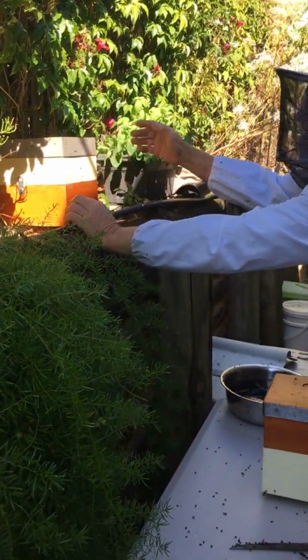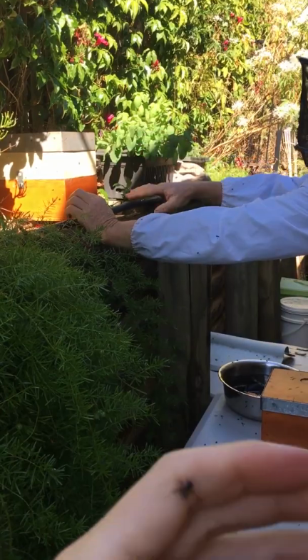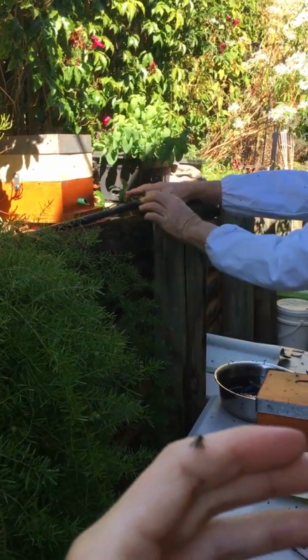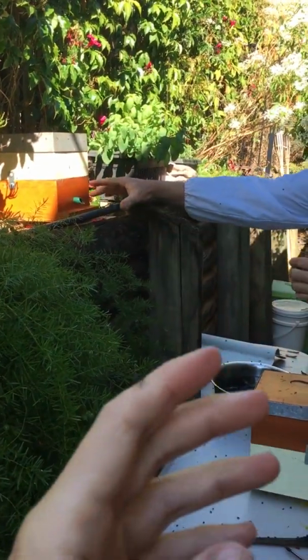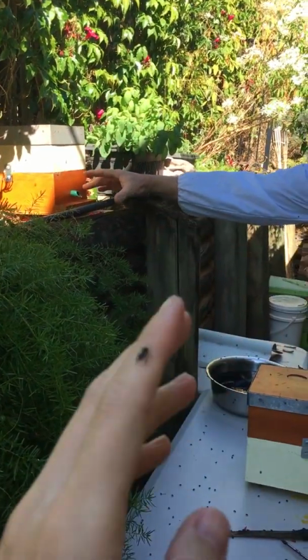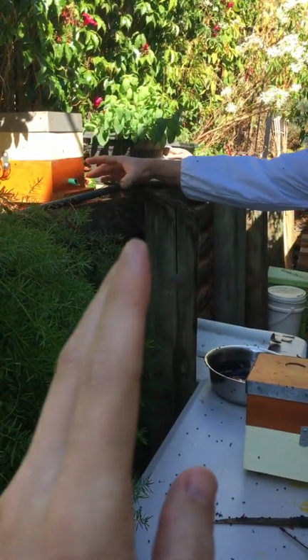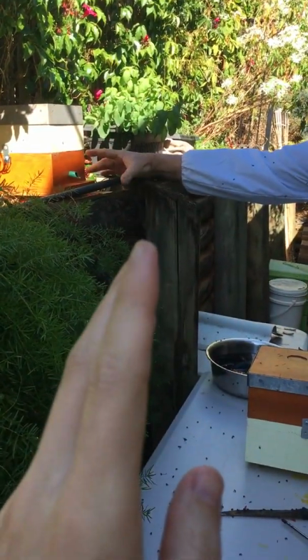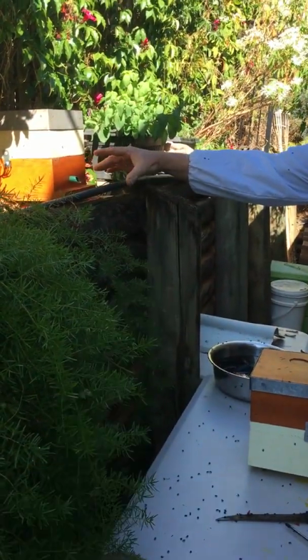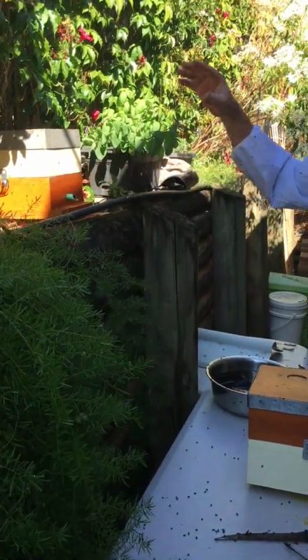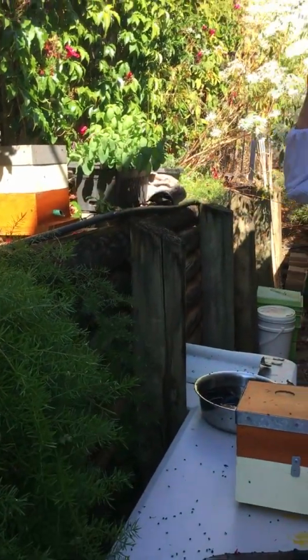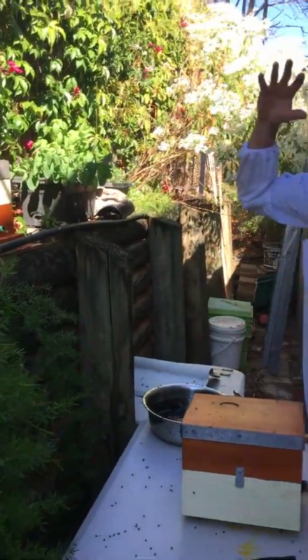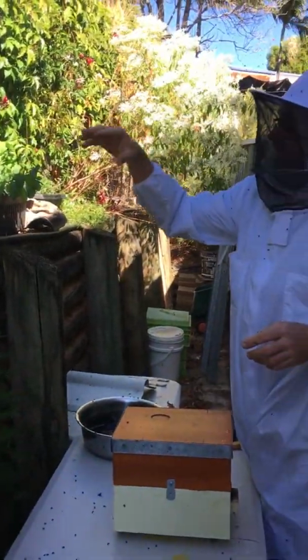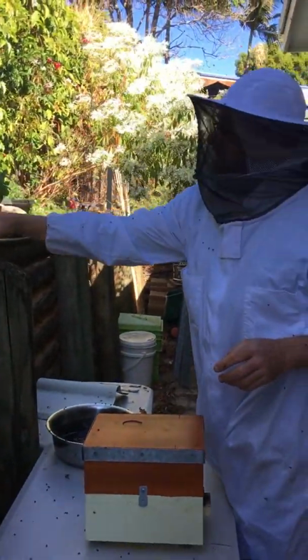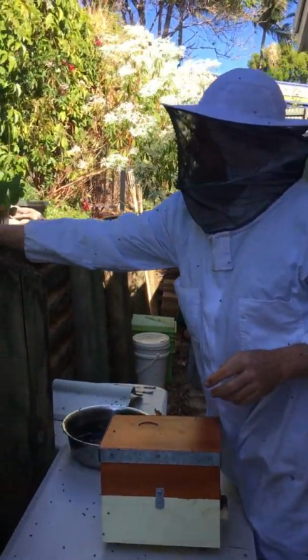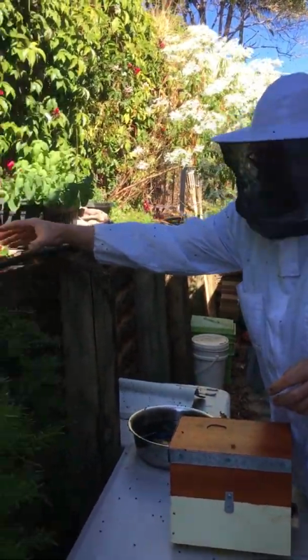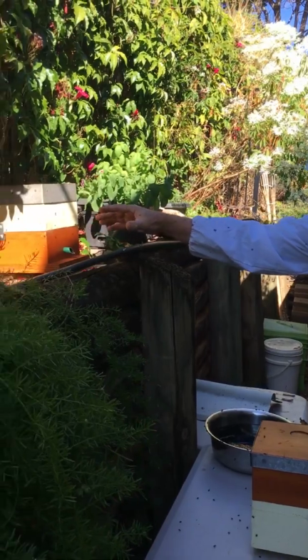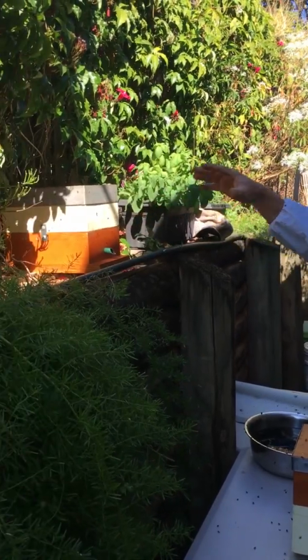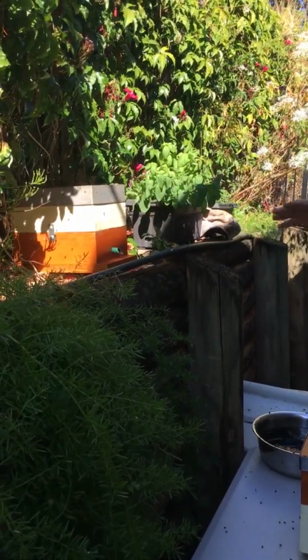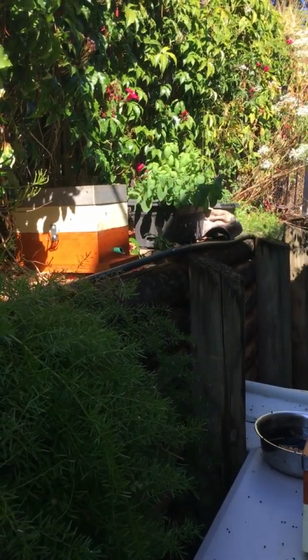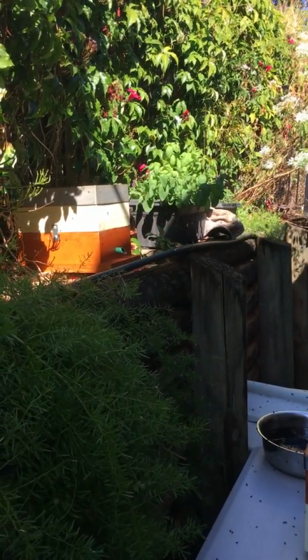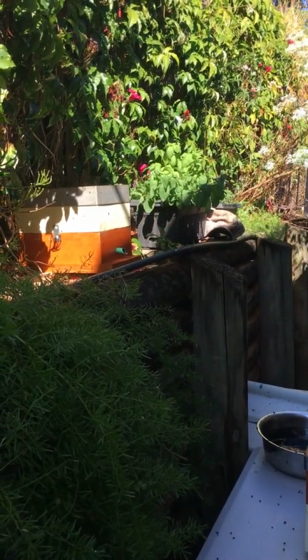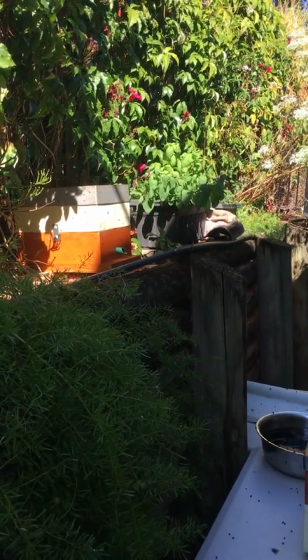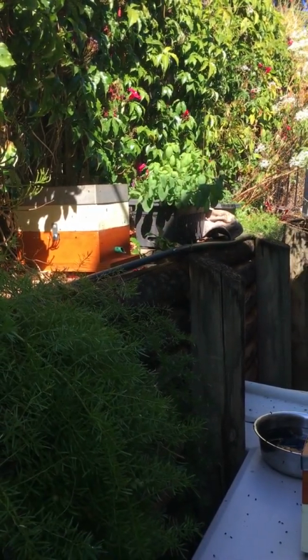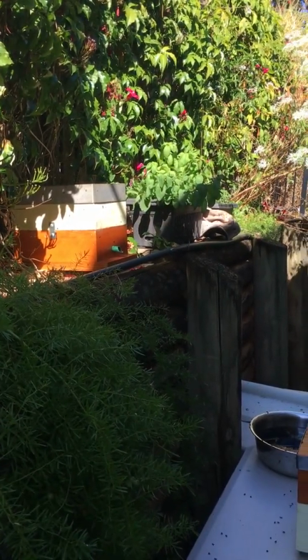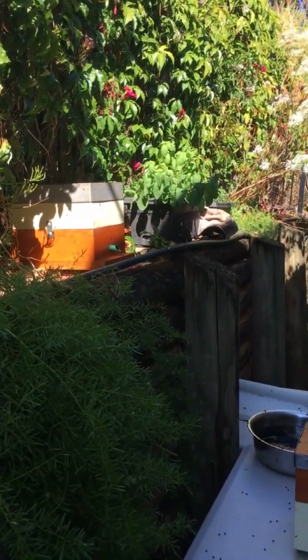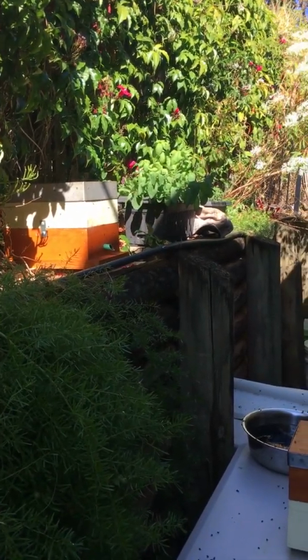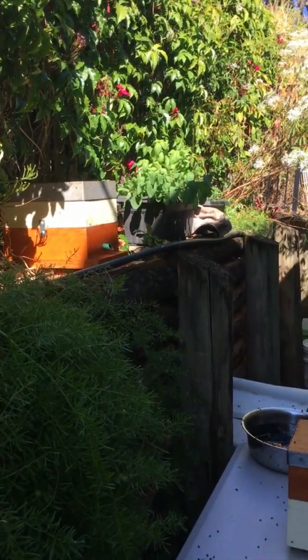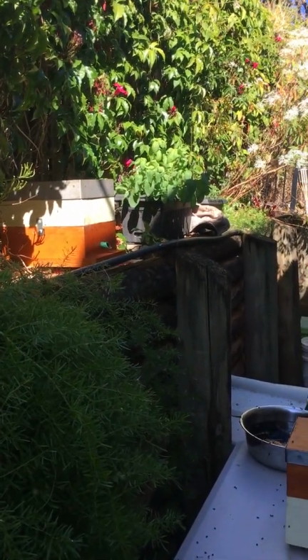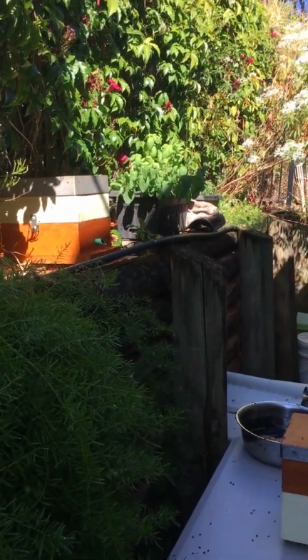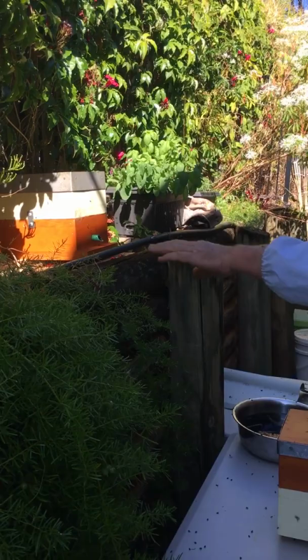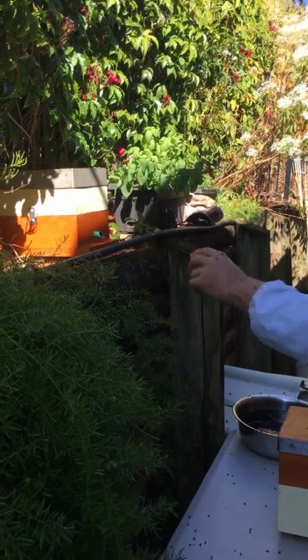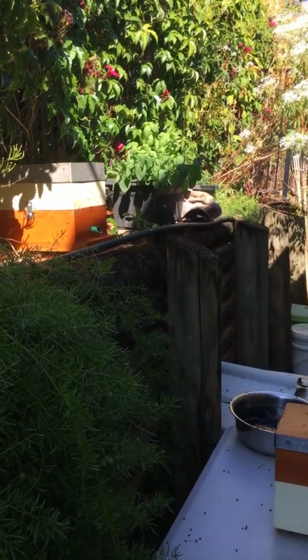So that was where the original hive was sitting. All the foragers now come back looking for the original position, and we'll put this new daughter hive just beside it there.